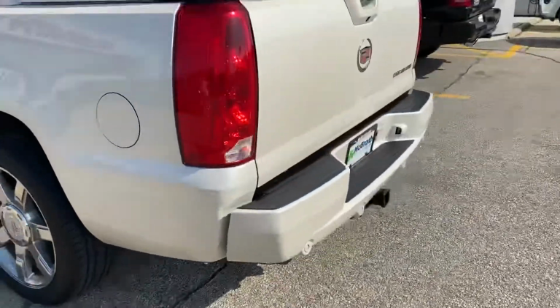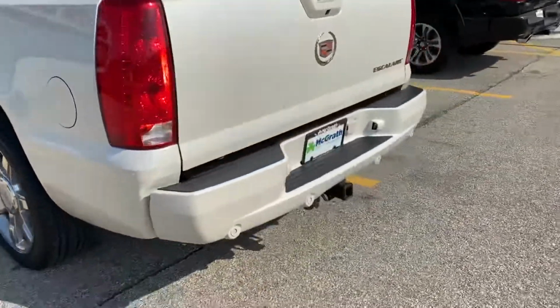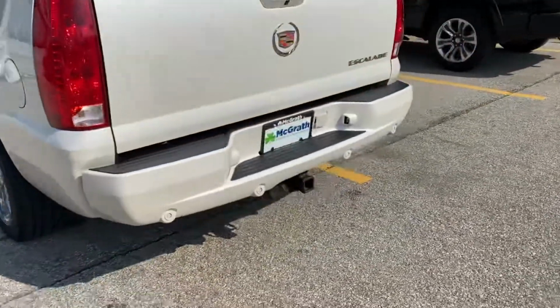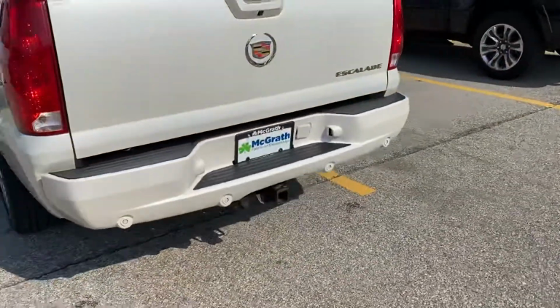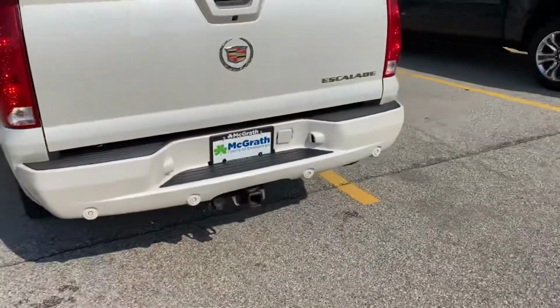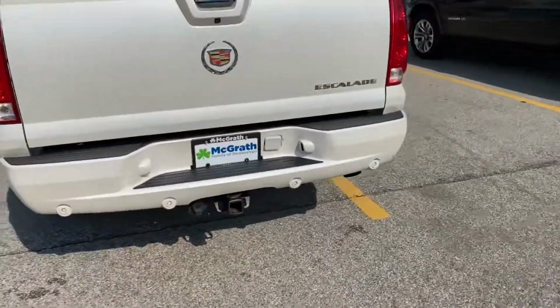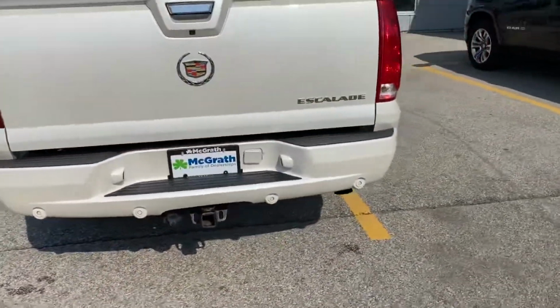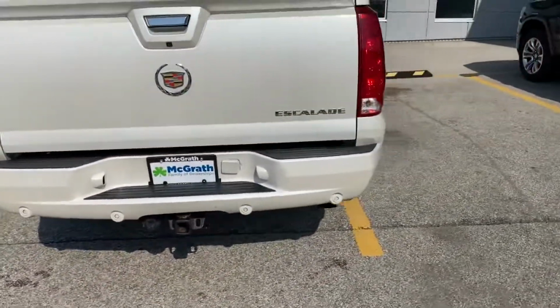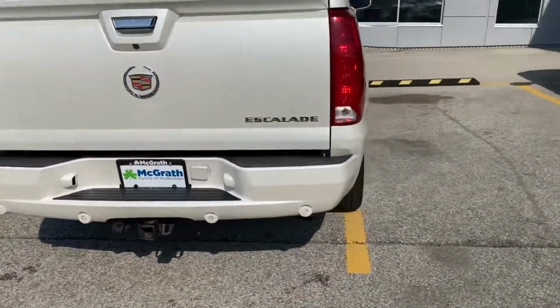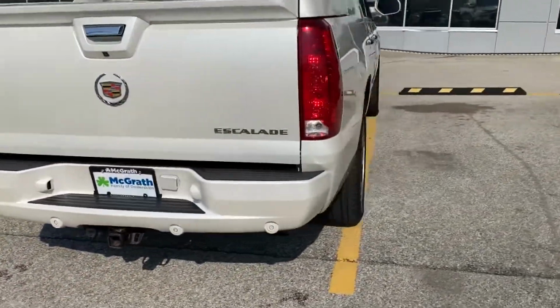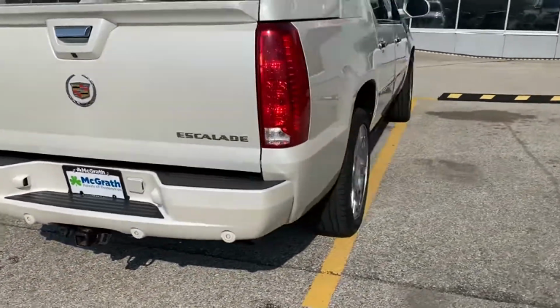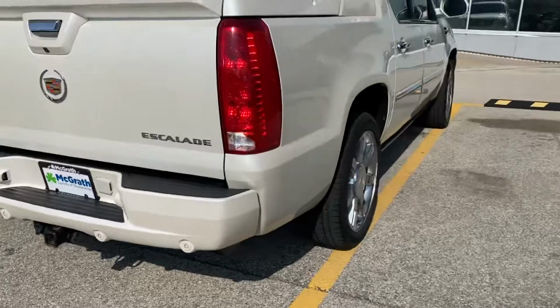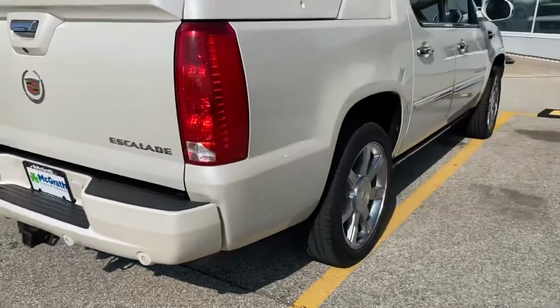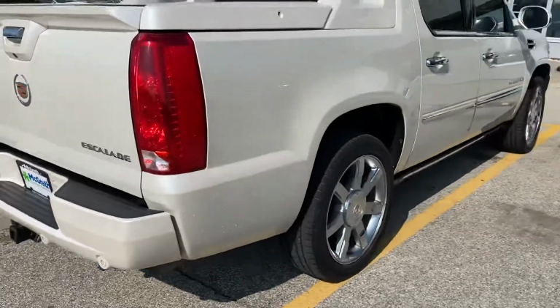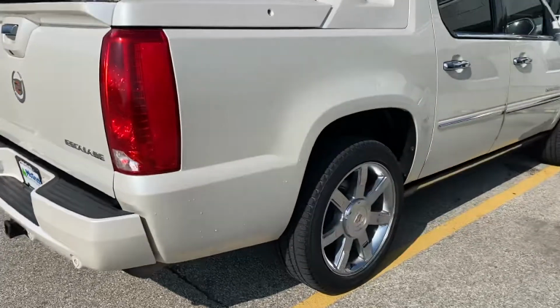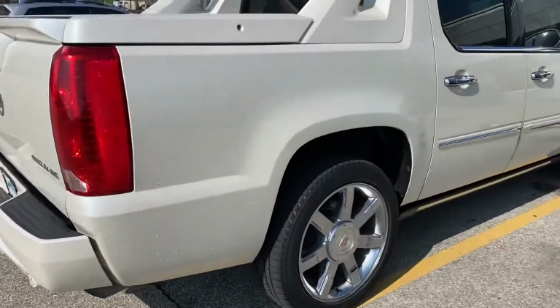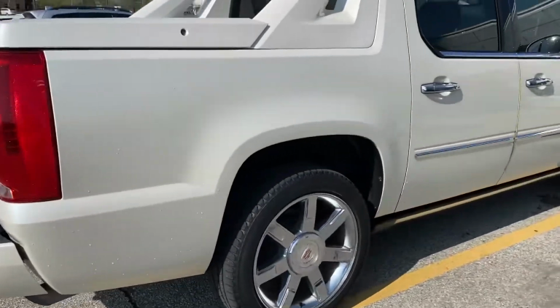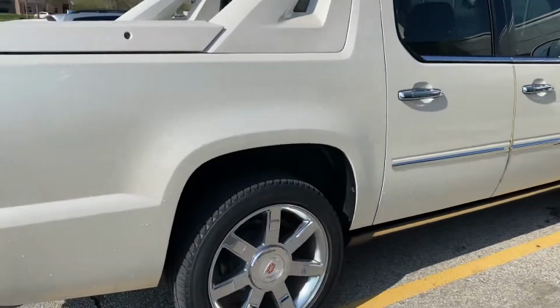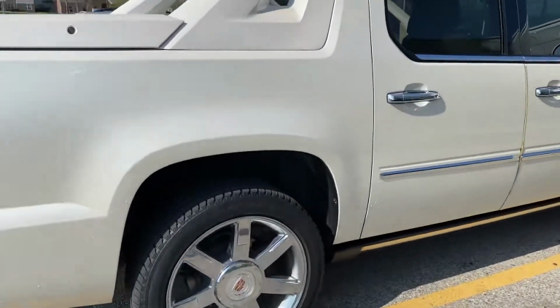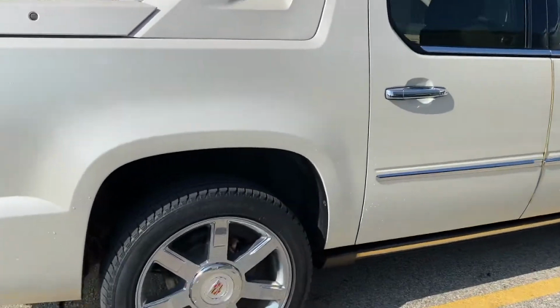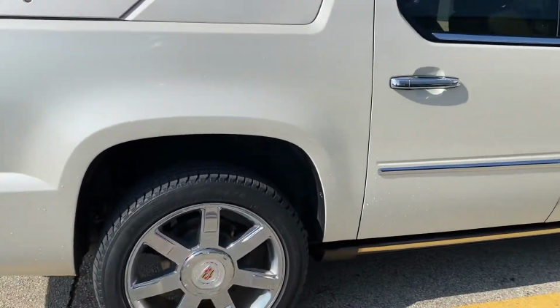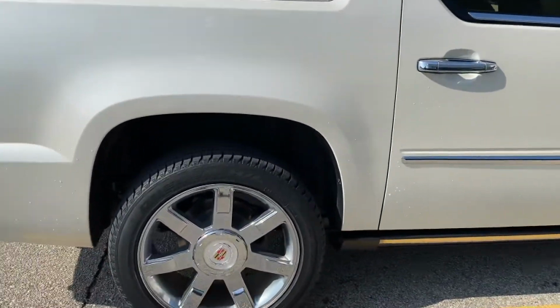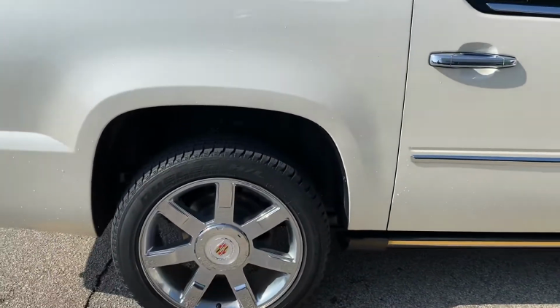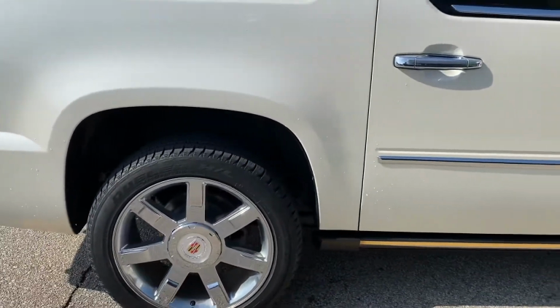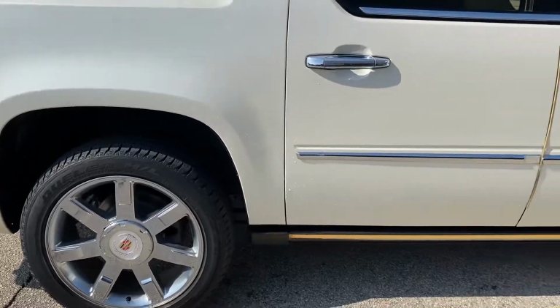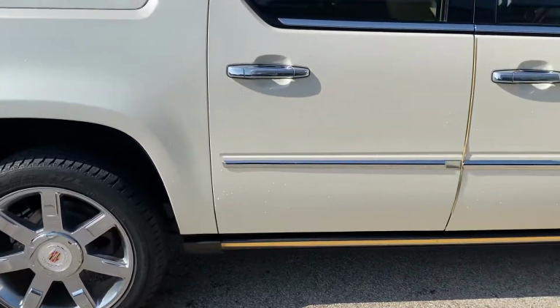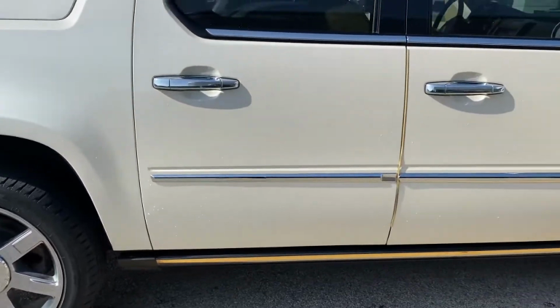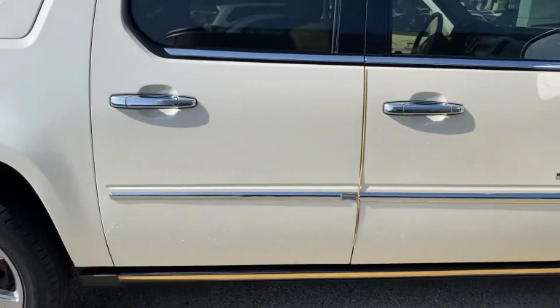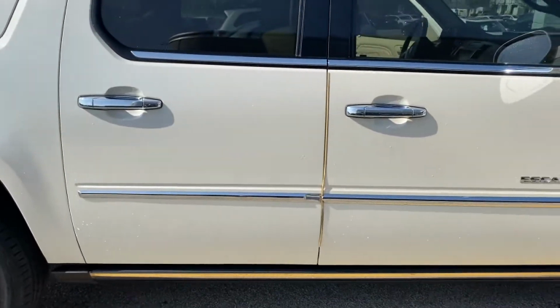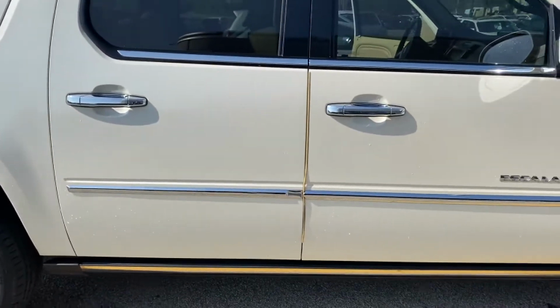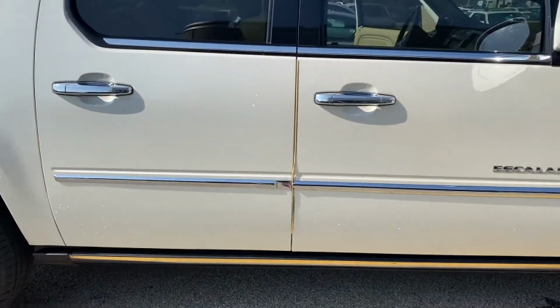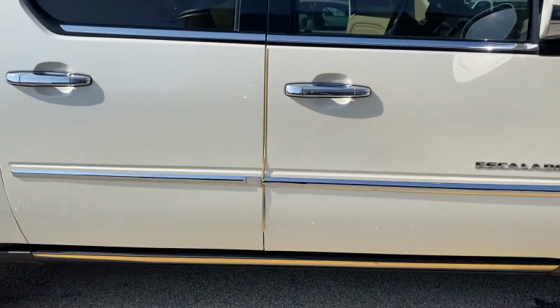I have not noticed any real blemishes on the outside of it. That's also why I'm shooting you the video, so you can kind of see what I'm seeing. I'm looking real close and I don't really notice anything.